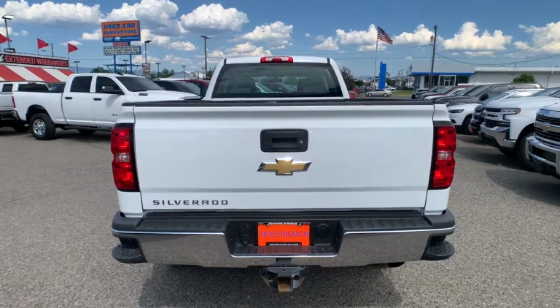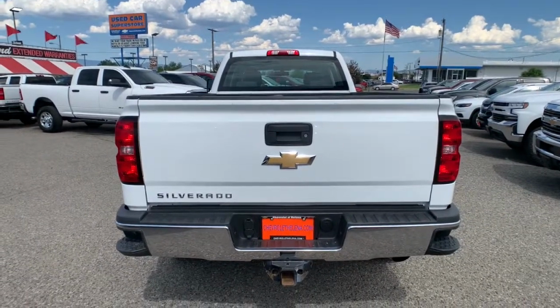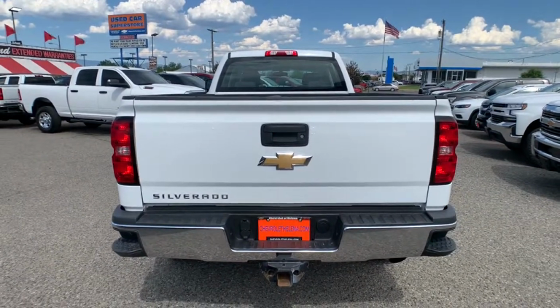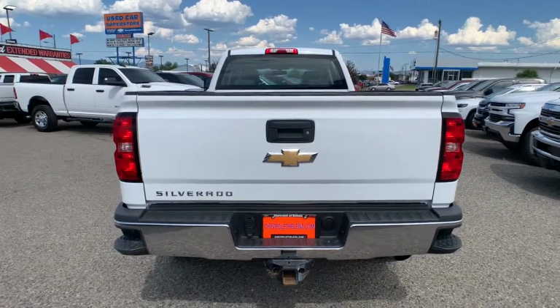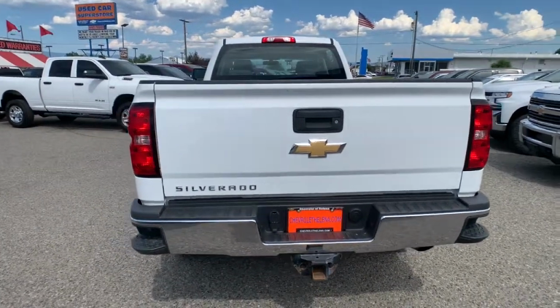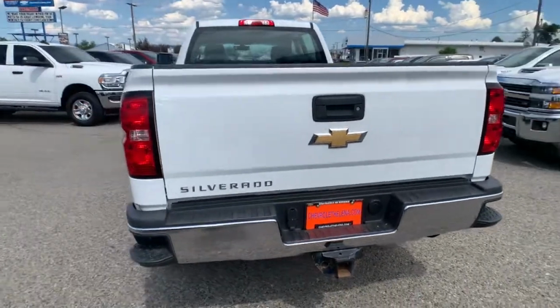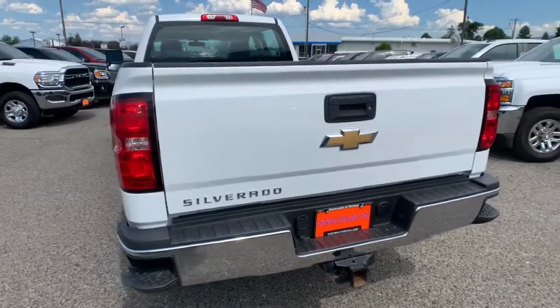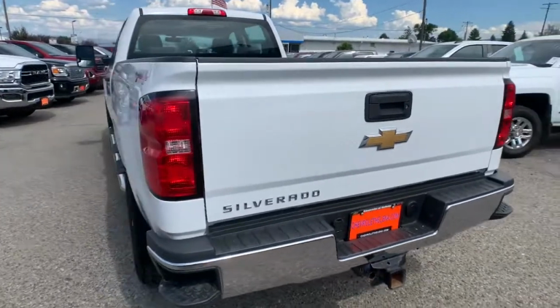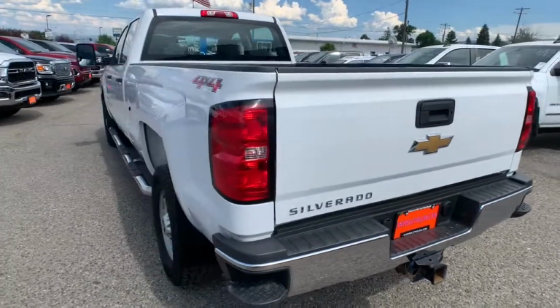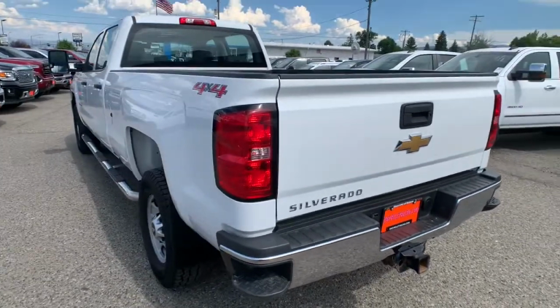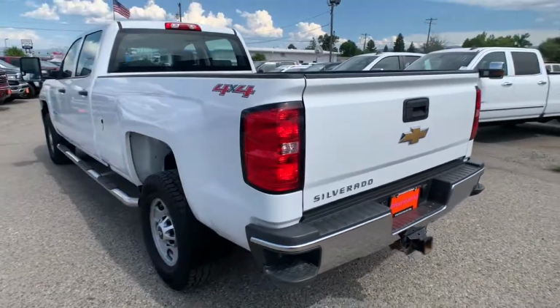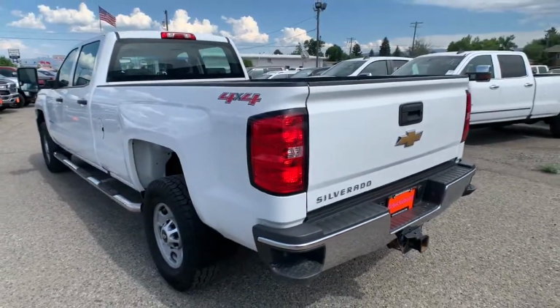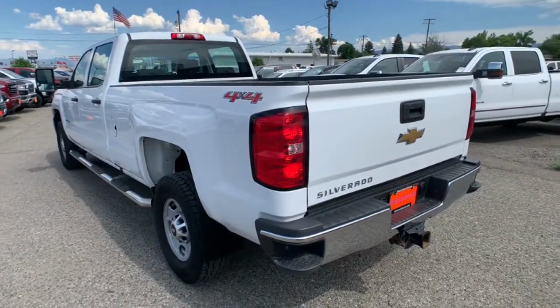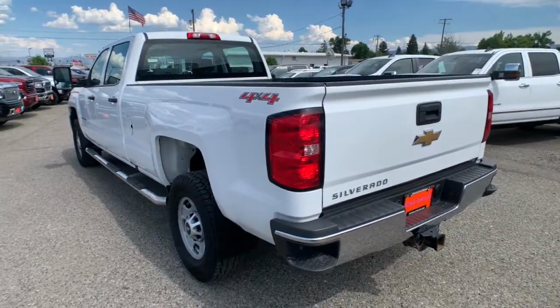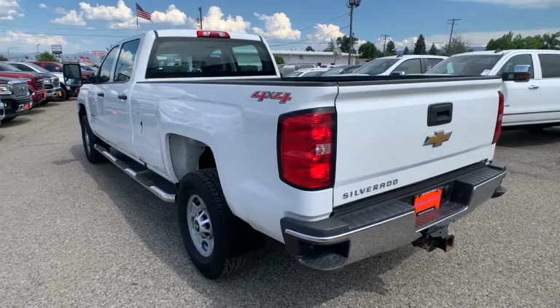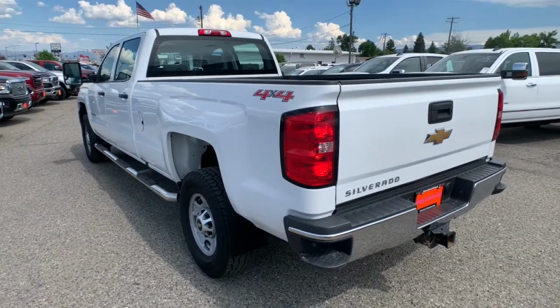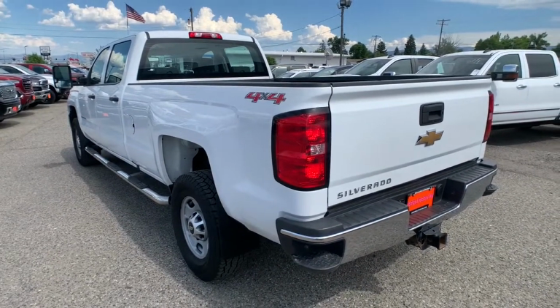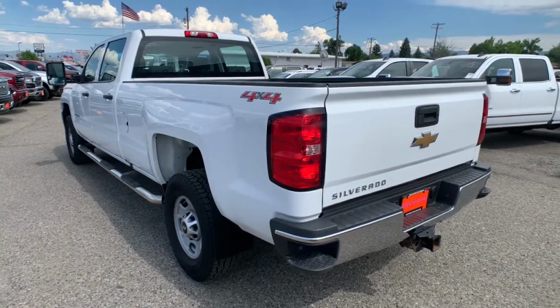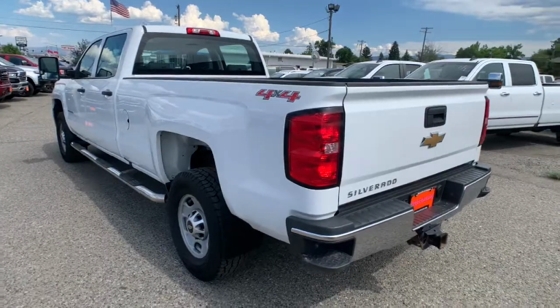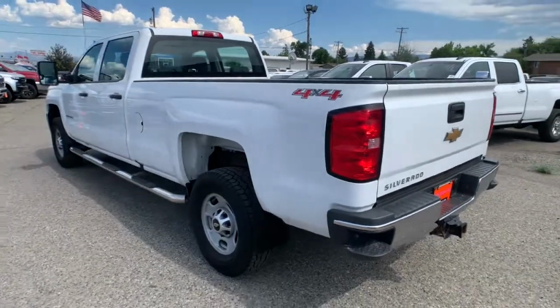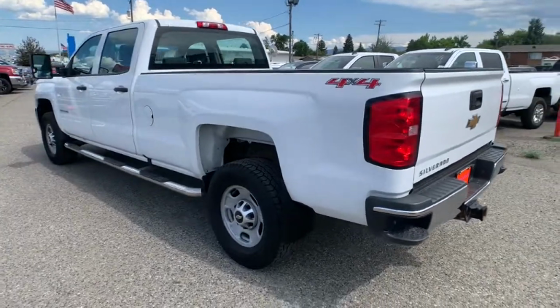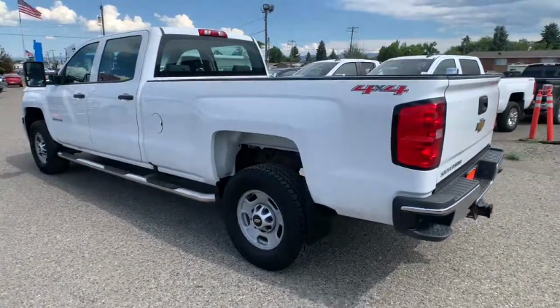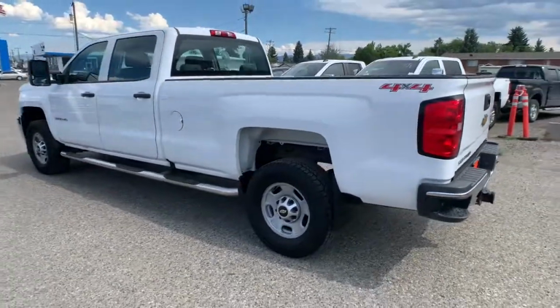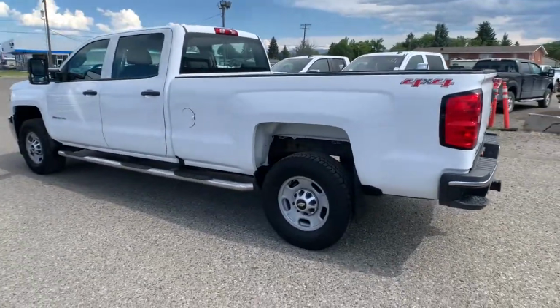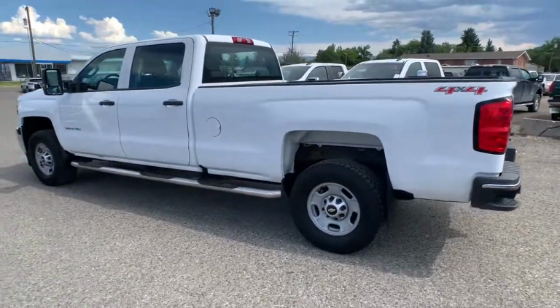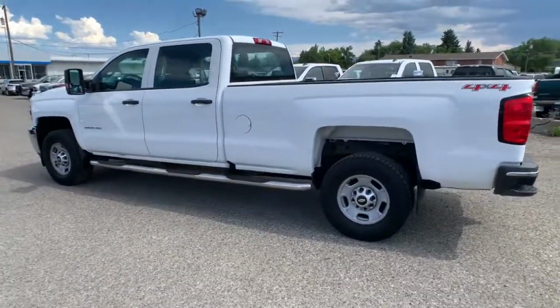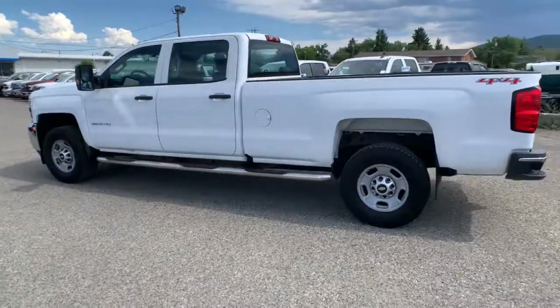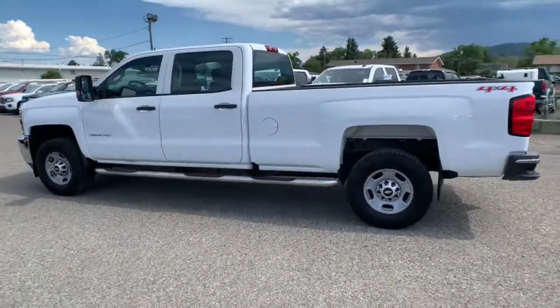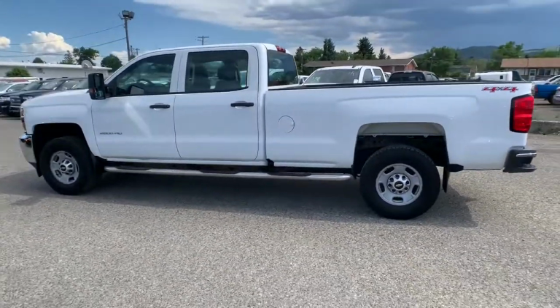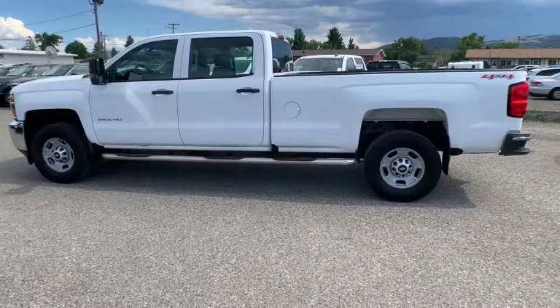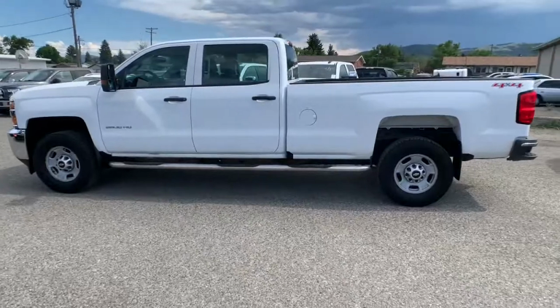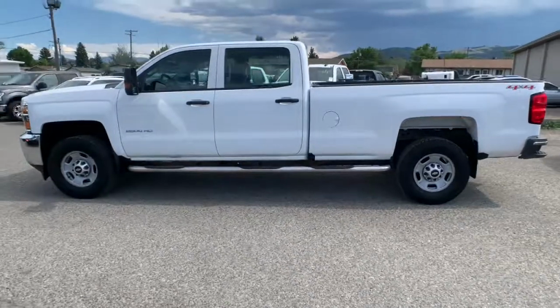iPod, MP3 input, 4x4, 8-cylinder engine, heated mirrors, bed liner, electronic stability control, trailer hitch, power driver seat, front tow hooks, Wi-Fi hotspot.